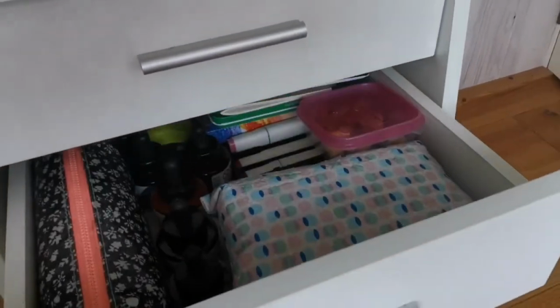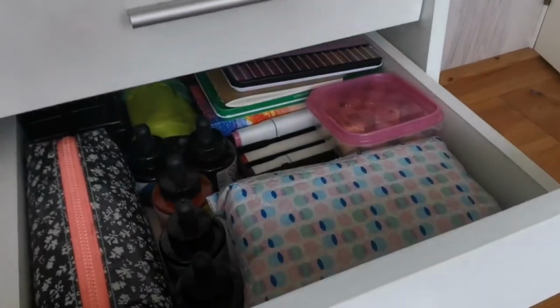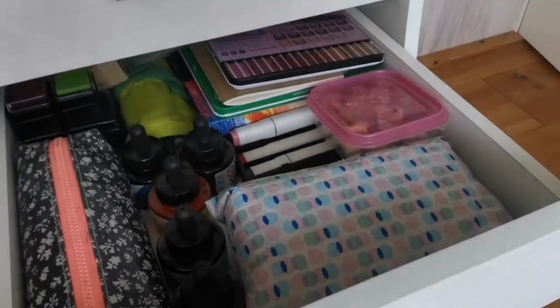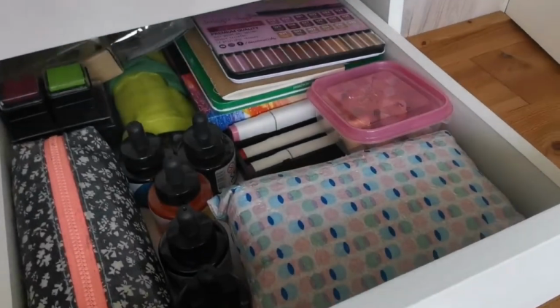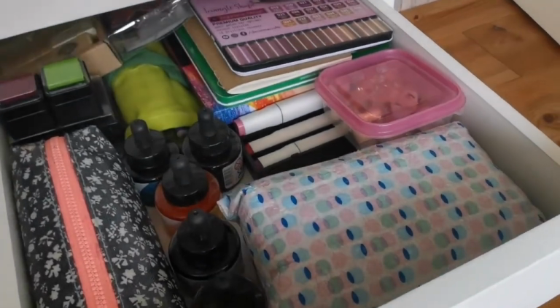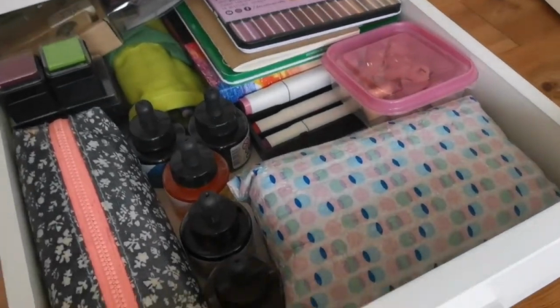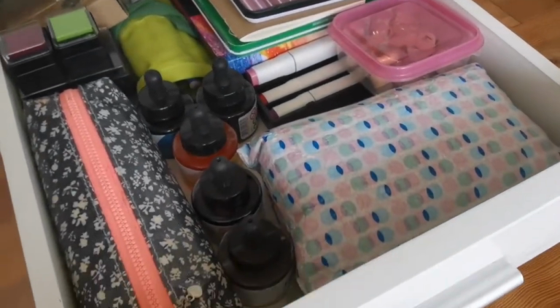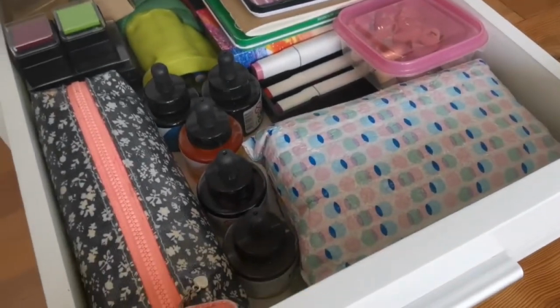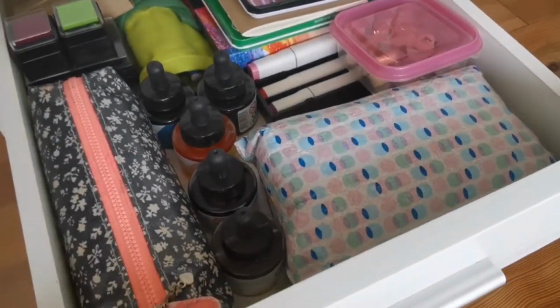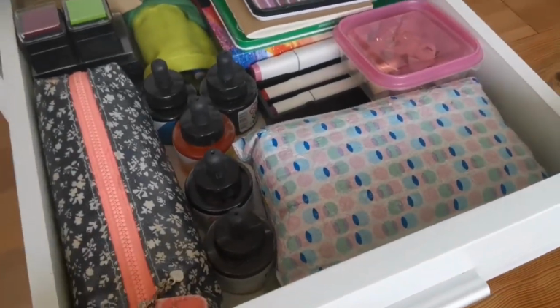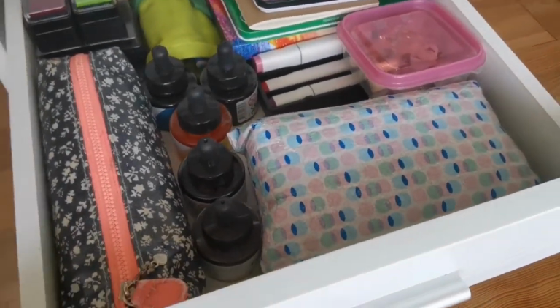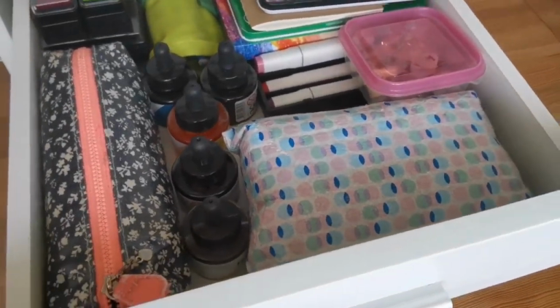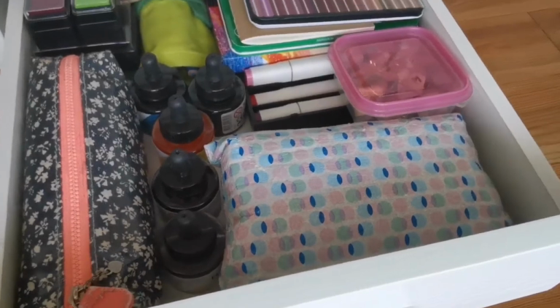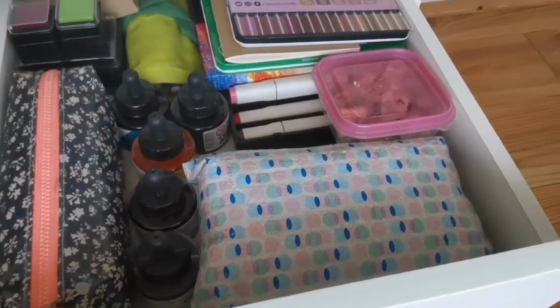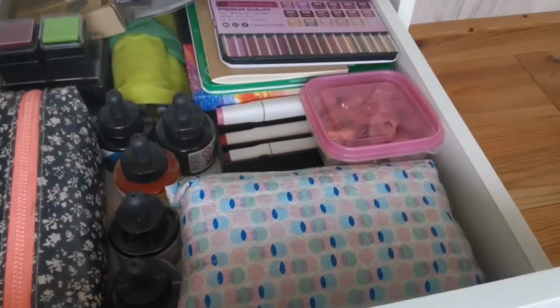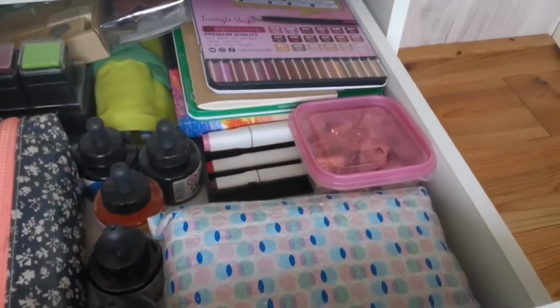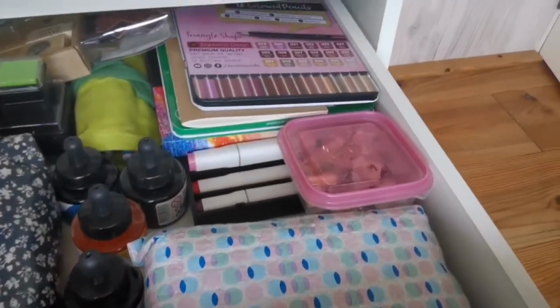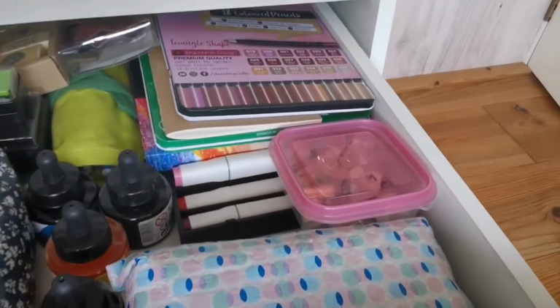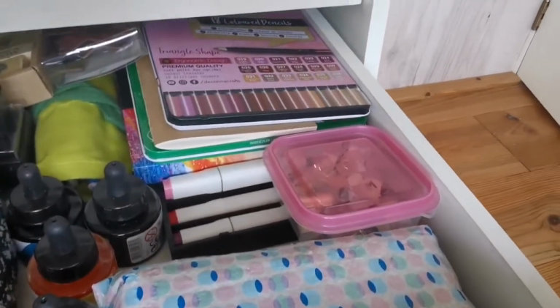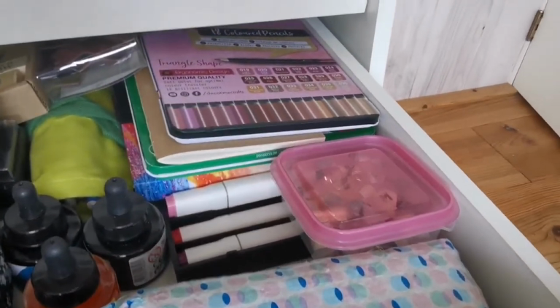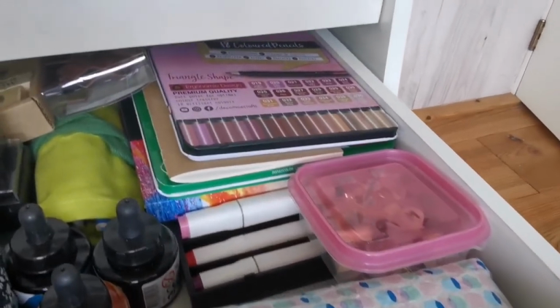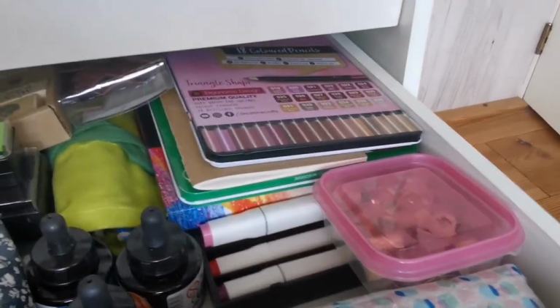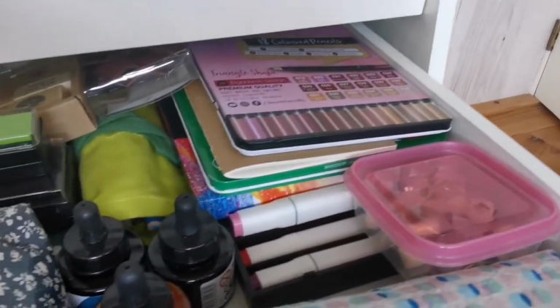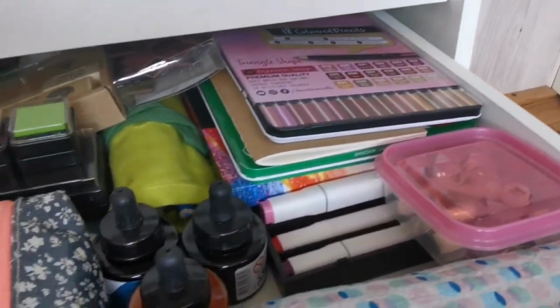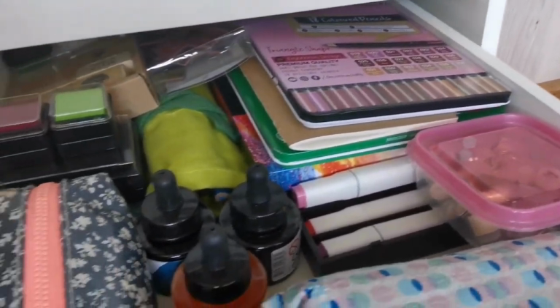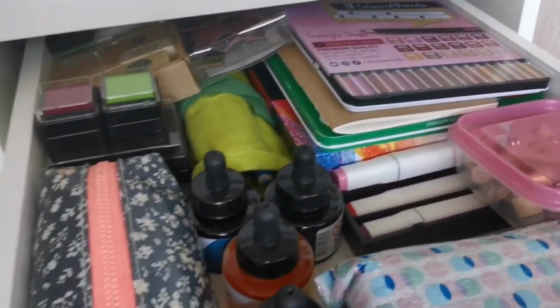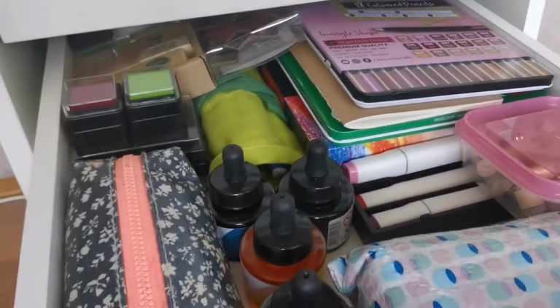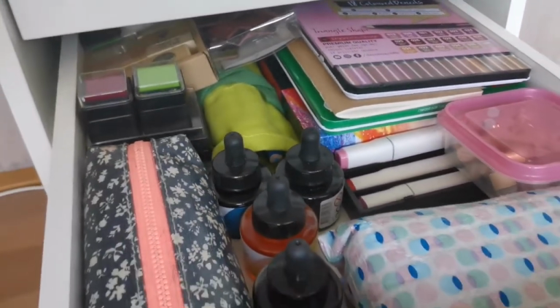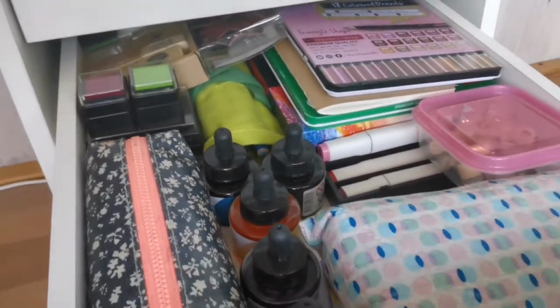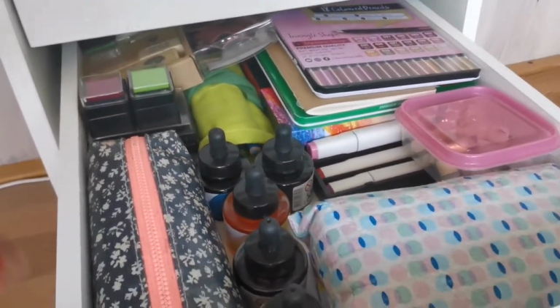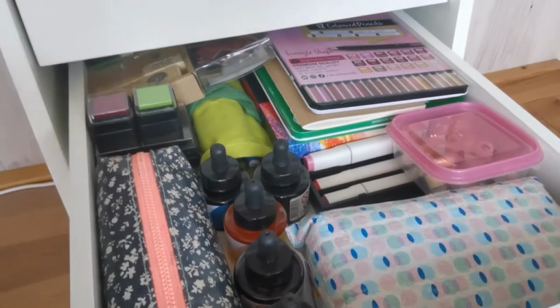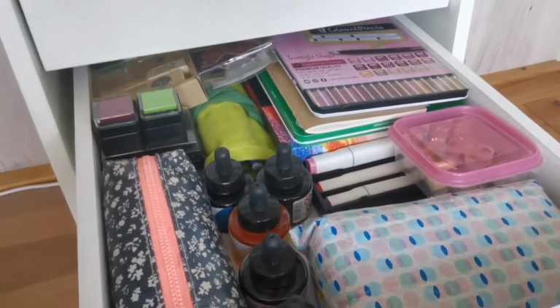In the drawer beneath, I have some pencil cases full with markers and just some more drawing supplies — even some ink and some stamps.